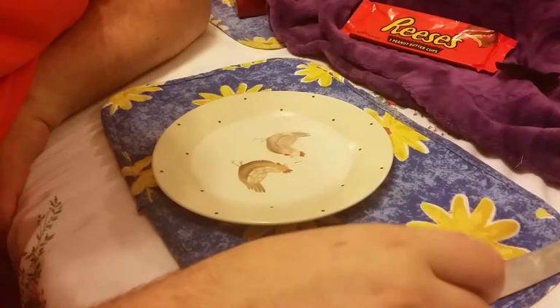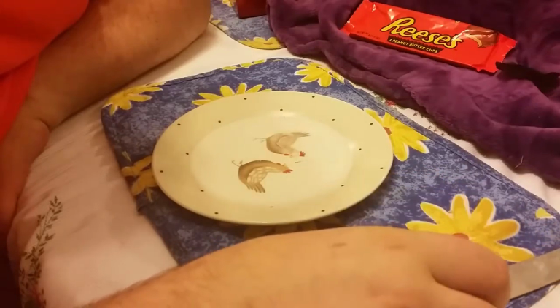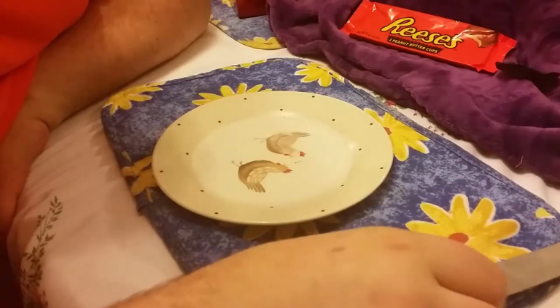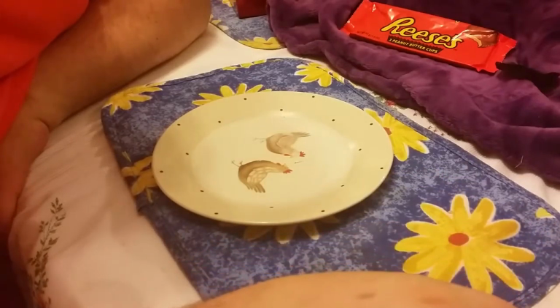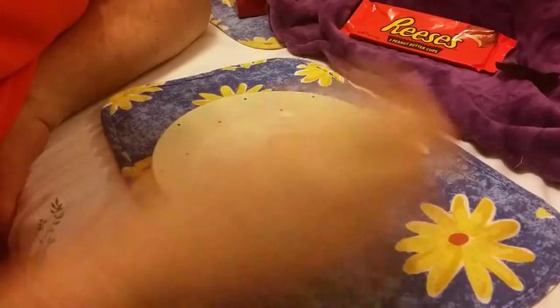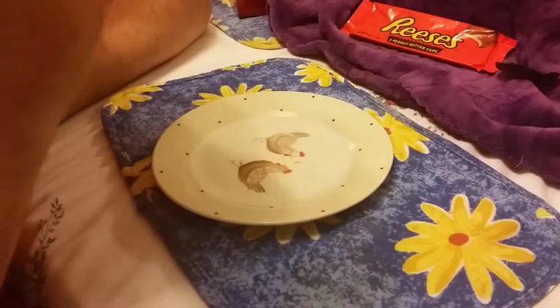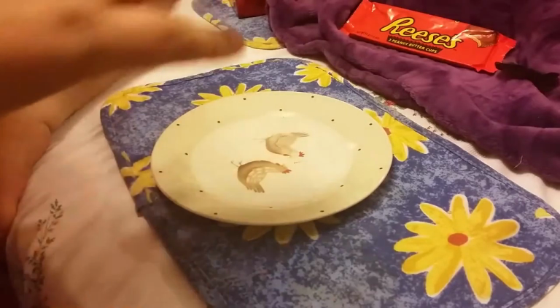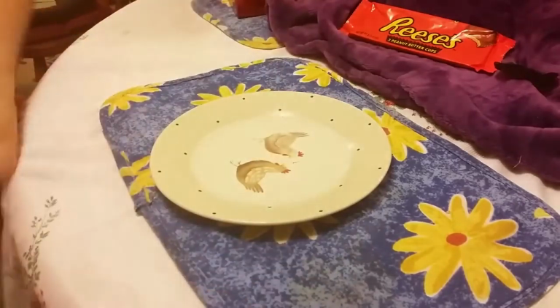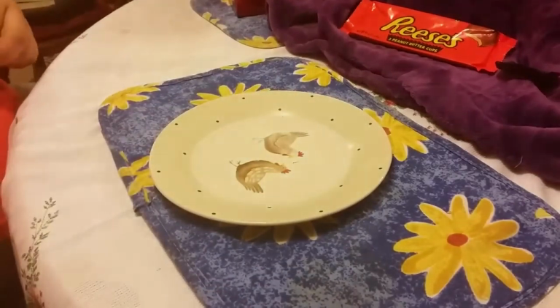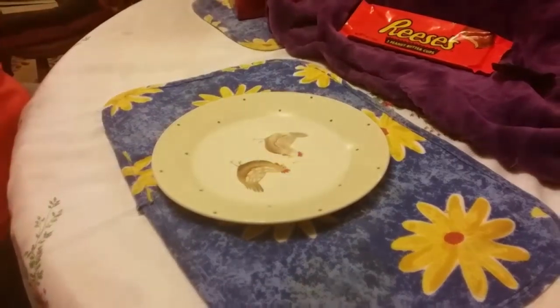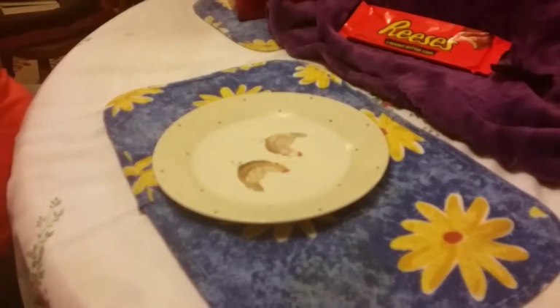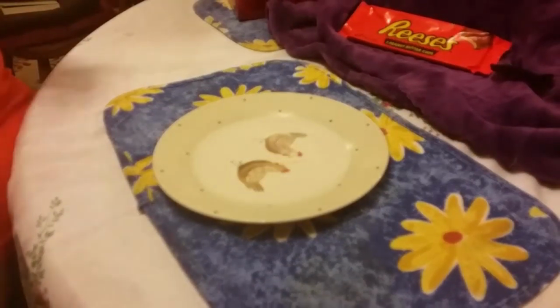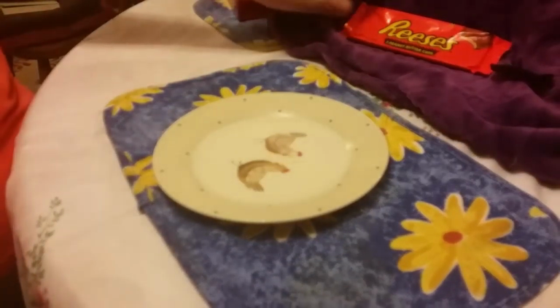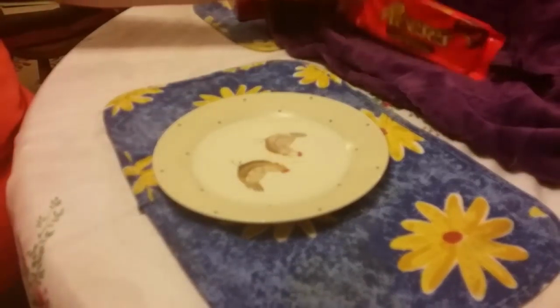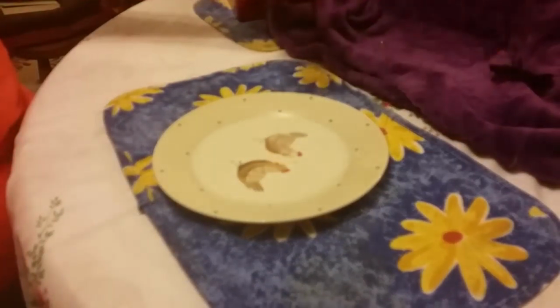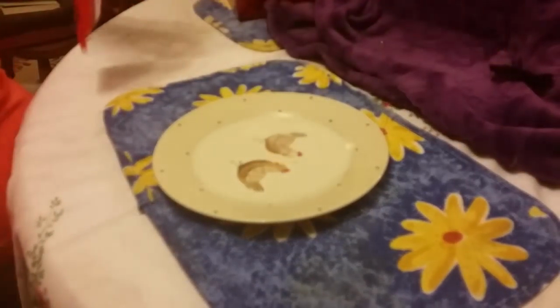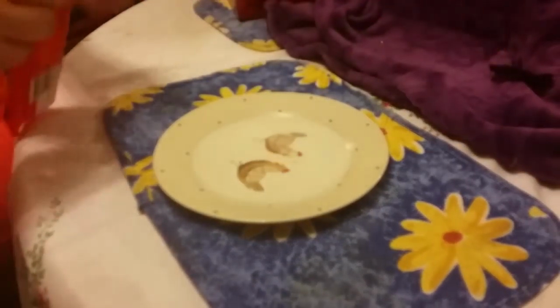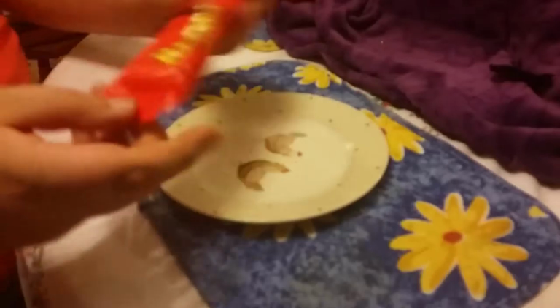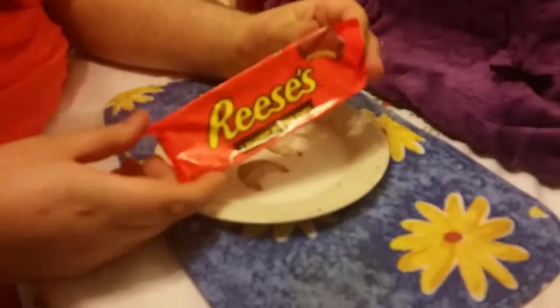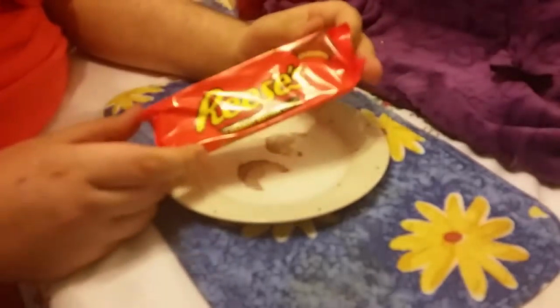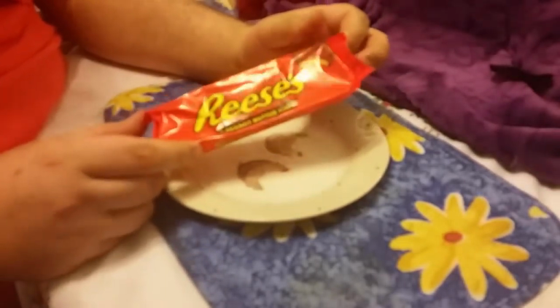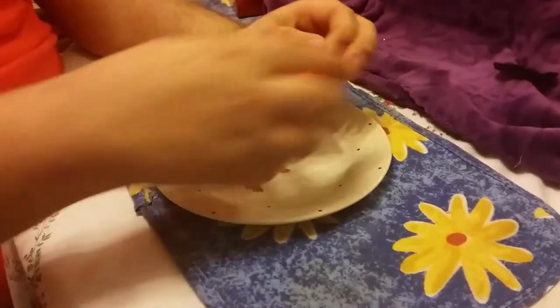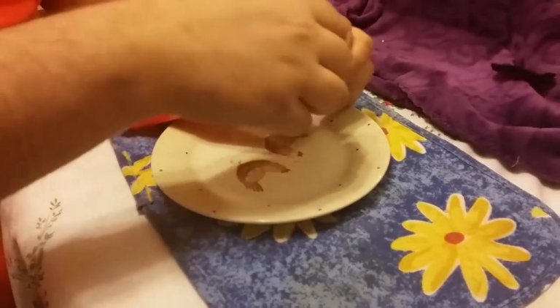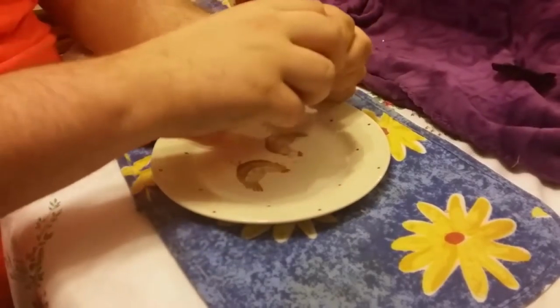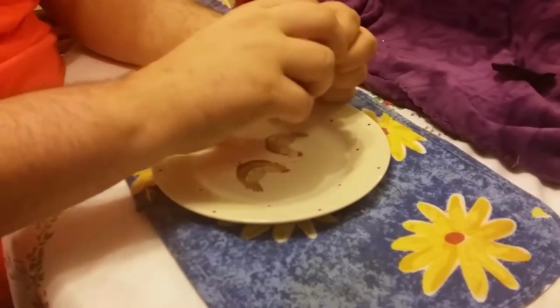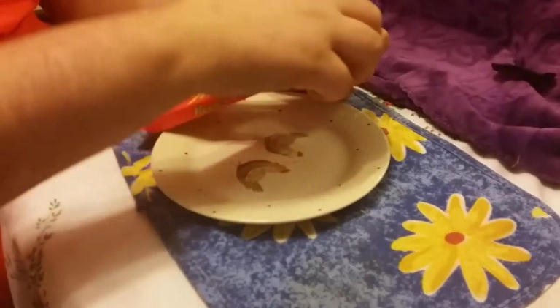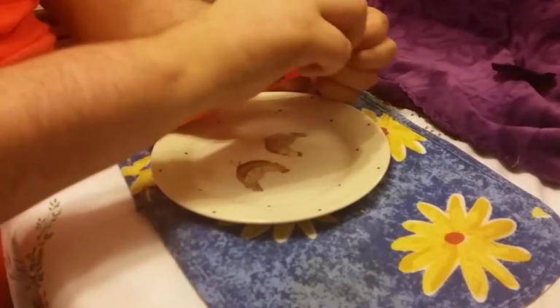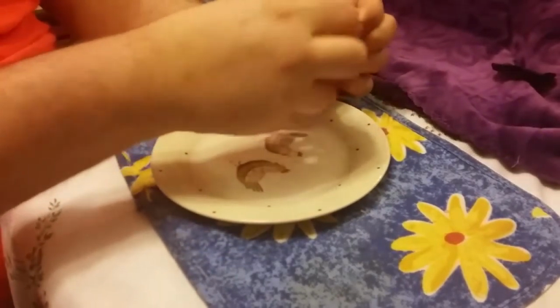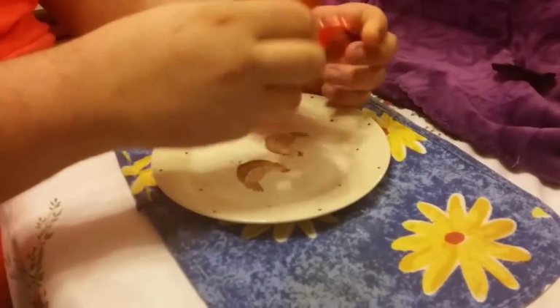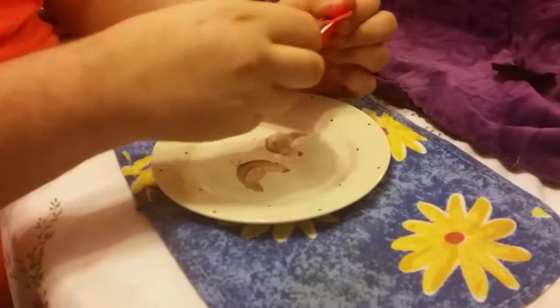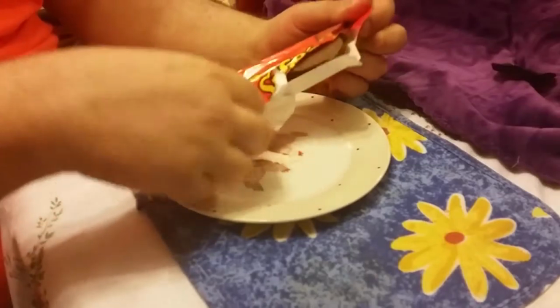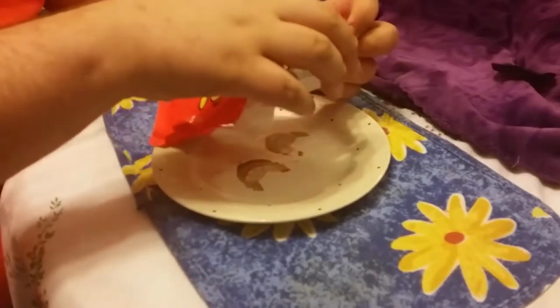It works better than the milk chocolate products we've had before through Reese's. Now this is the milk chocolate one — this is a pack of 3, that was a pack of 2. Let's try the milk chocolate one on its own.